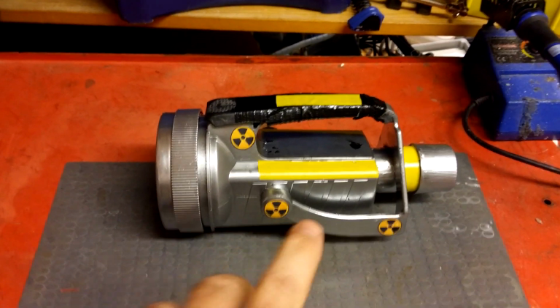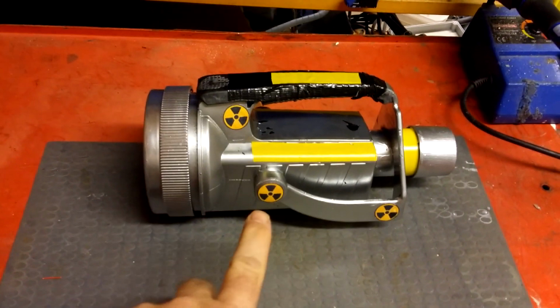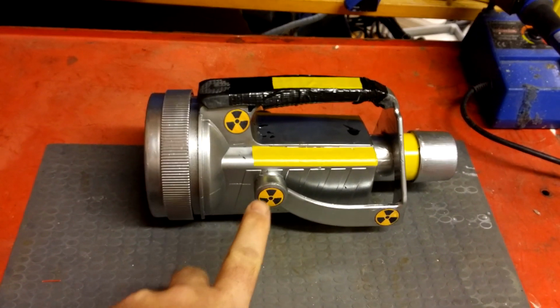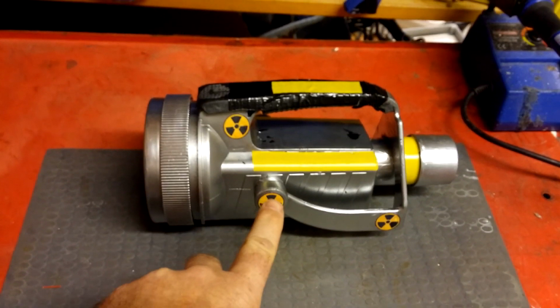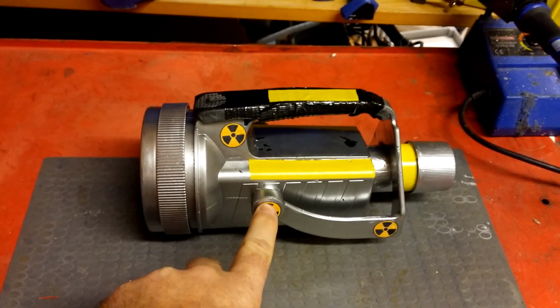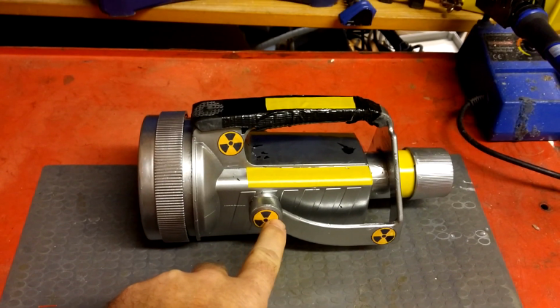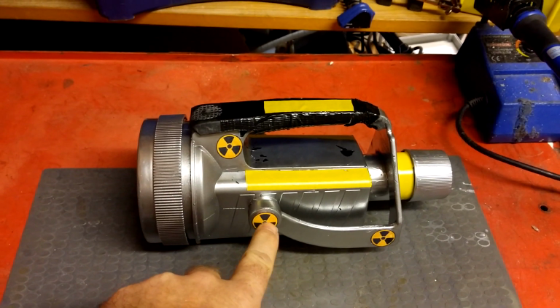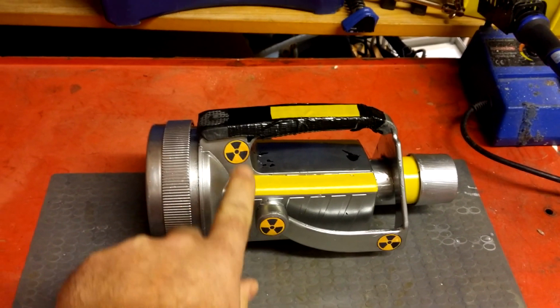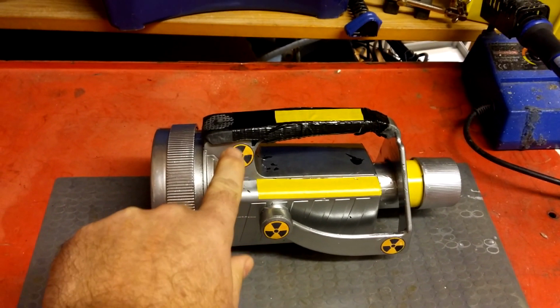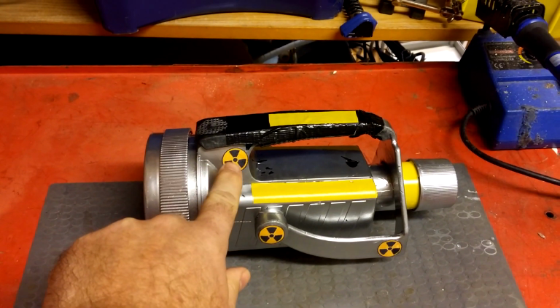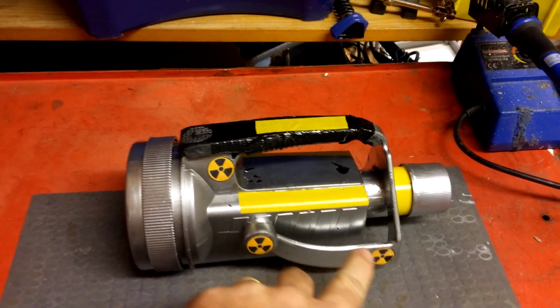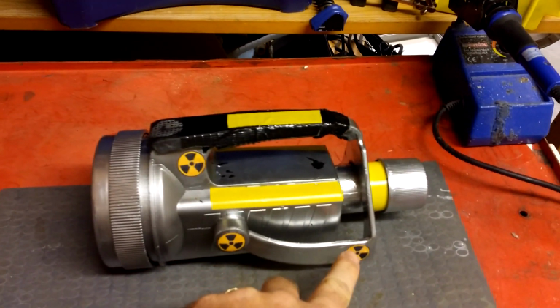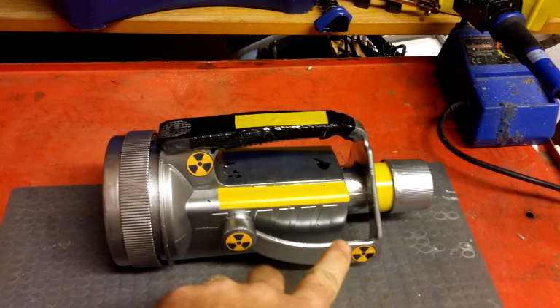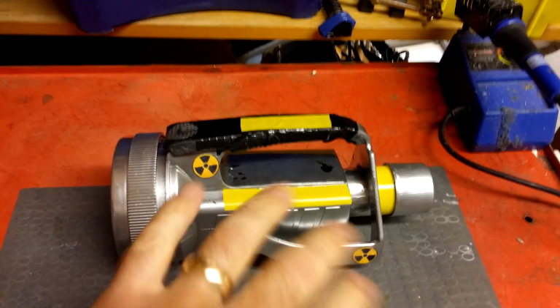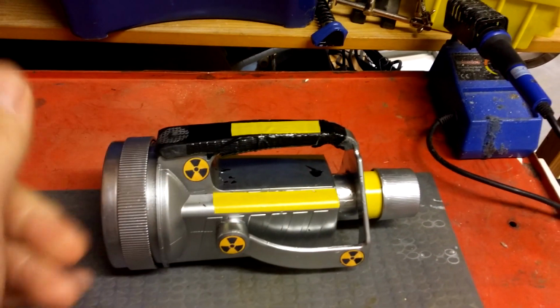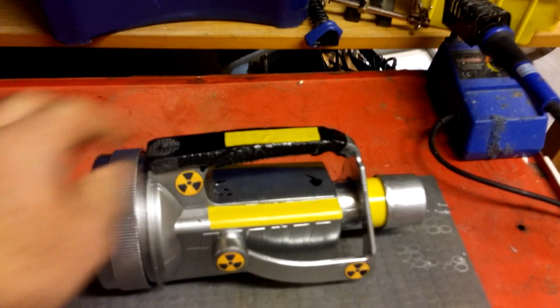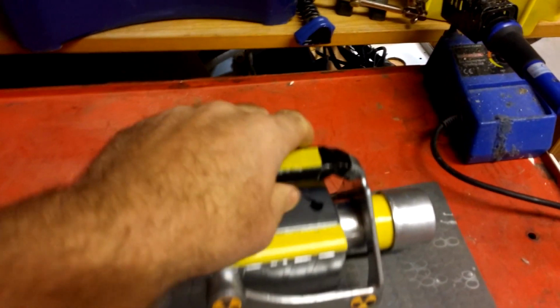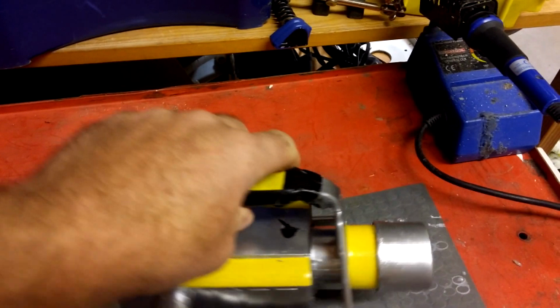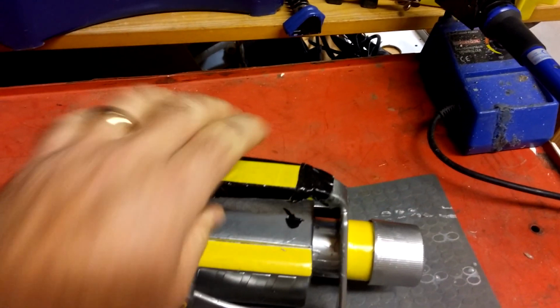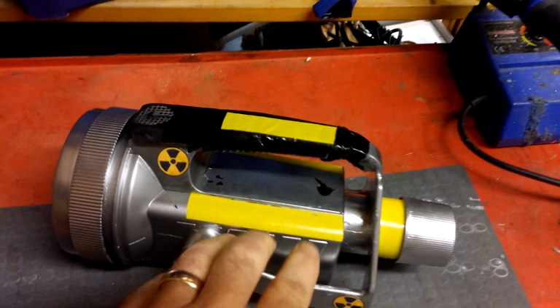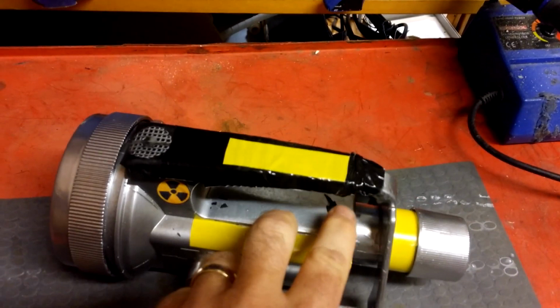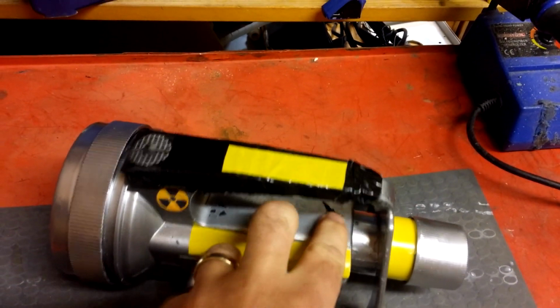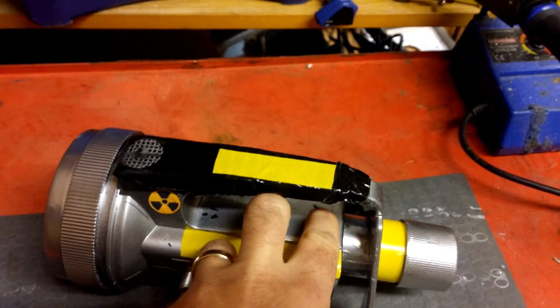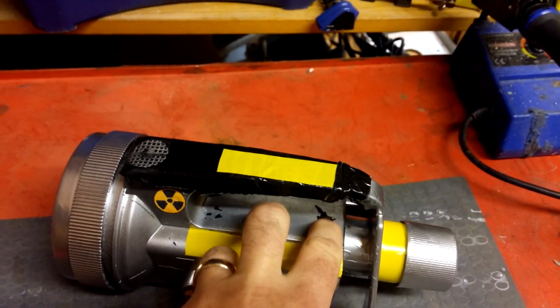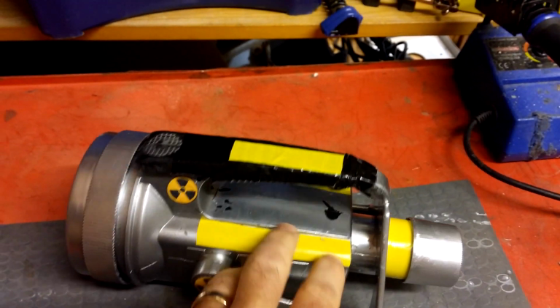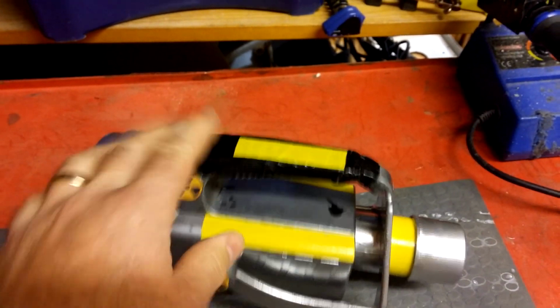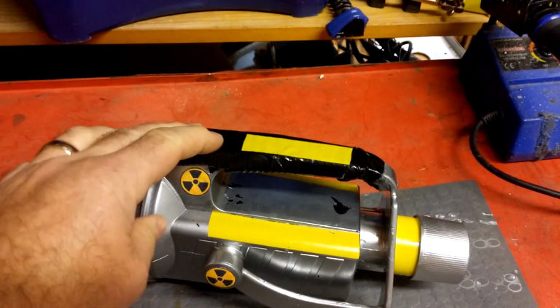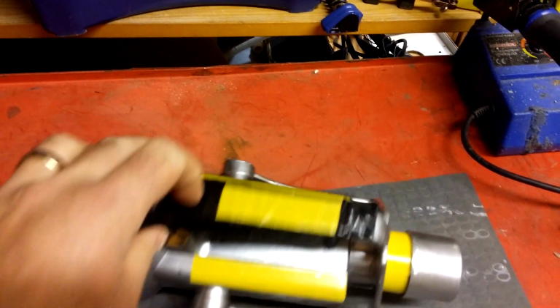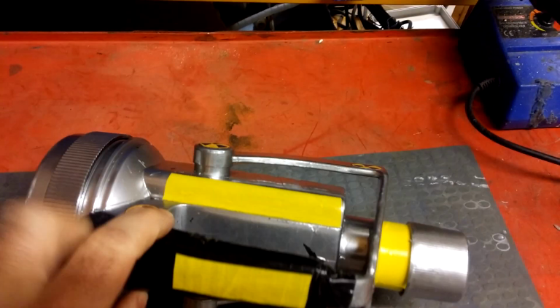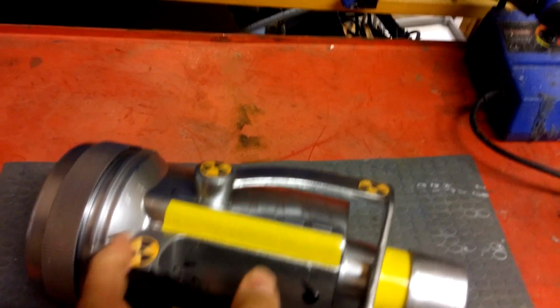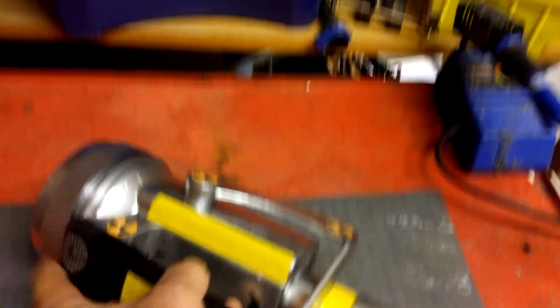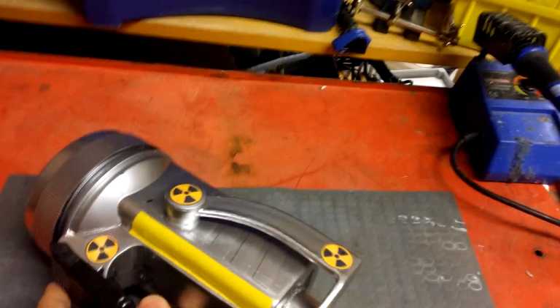I put the radioactive symbols on the side here just to sort of make it look a bit nicer. Some of the paint did actually come off there — we were going to respray it but we thought it gave it a good look.